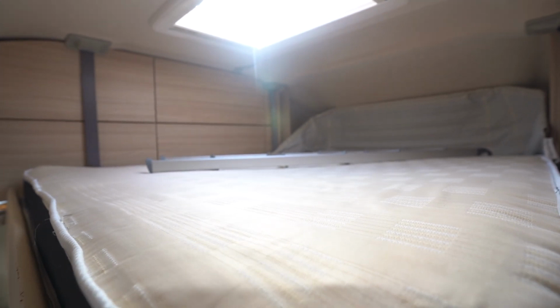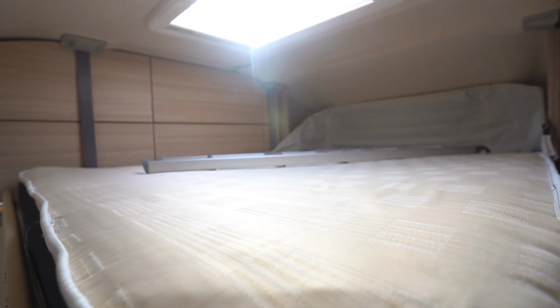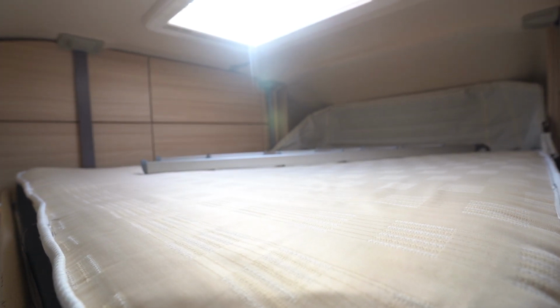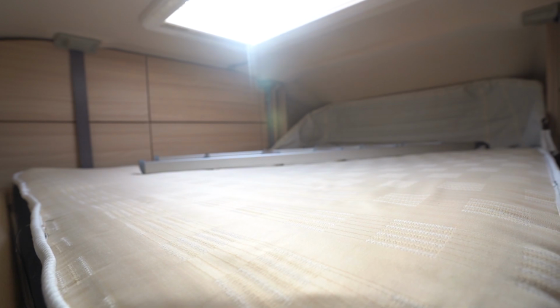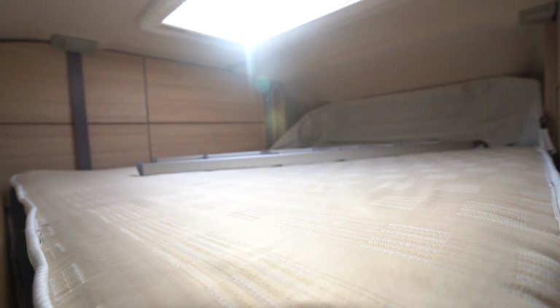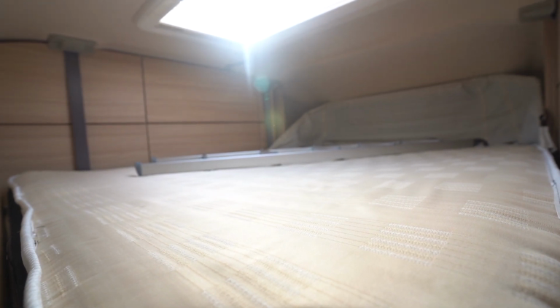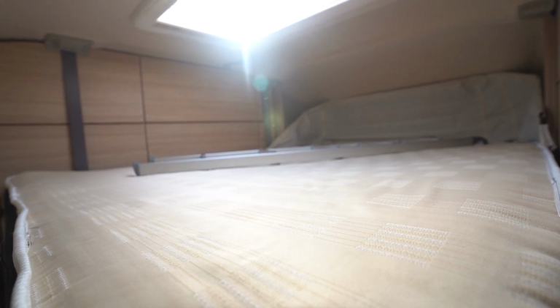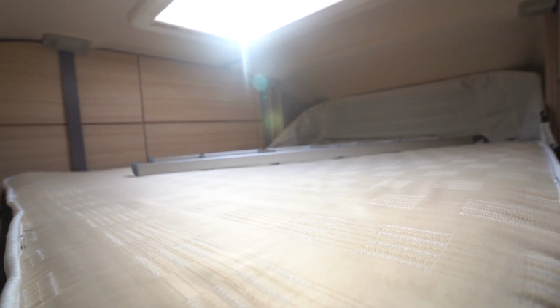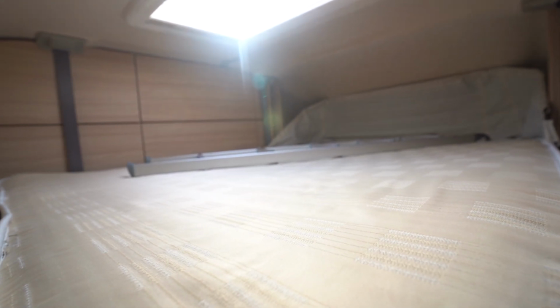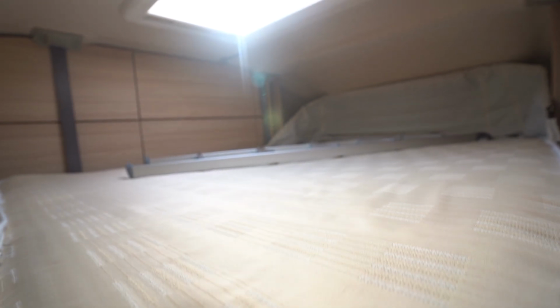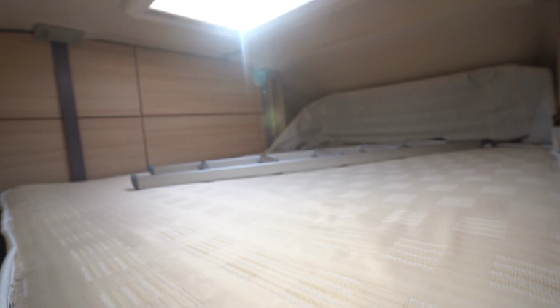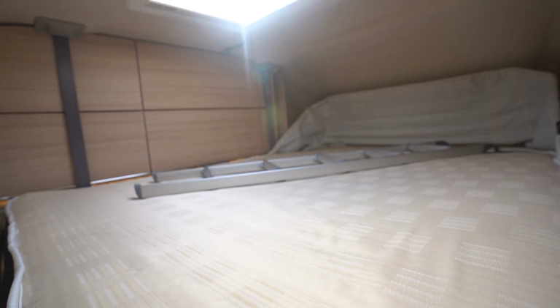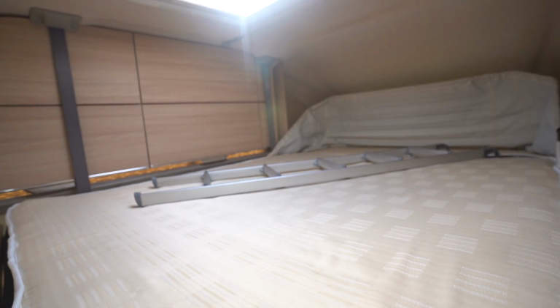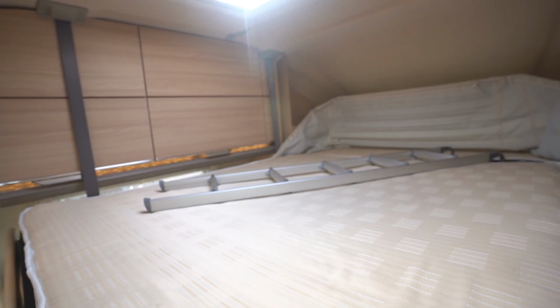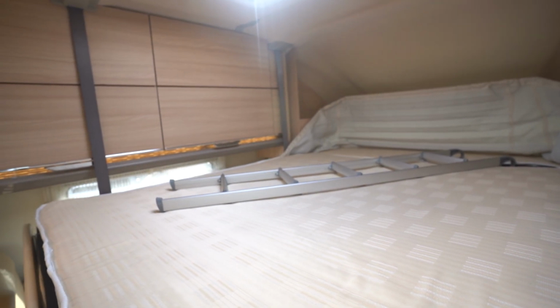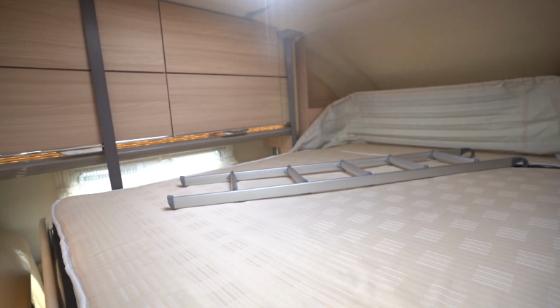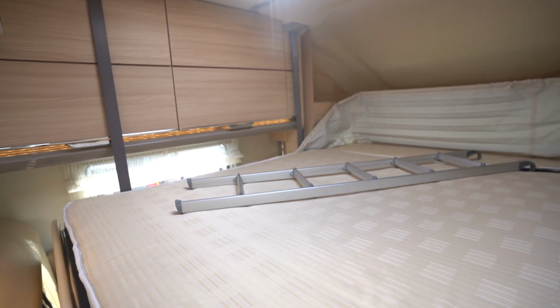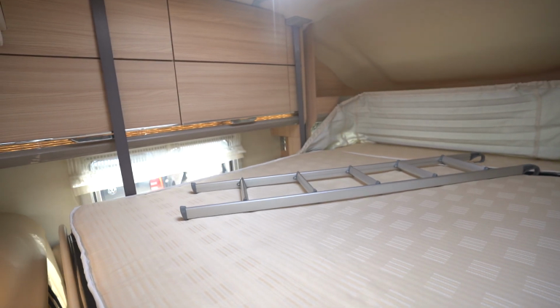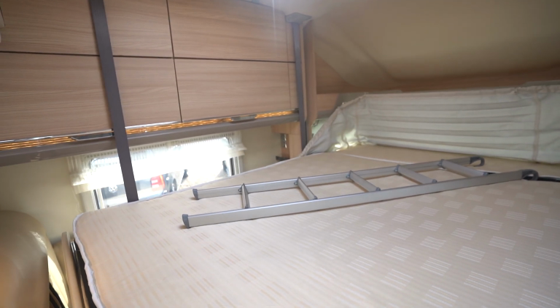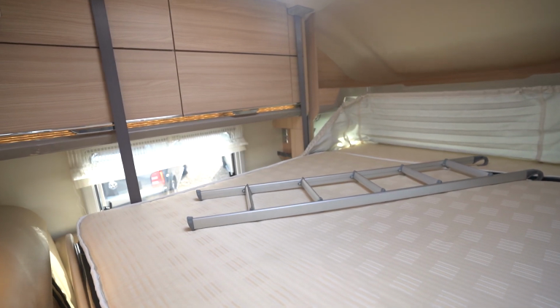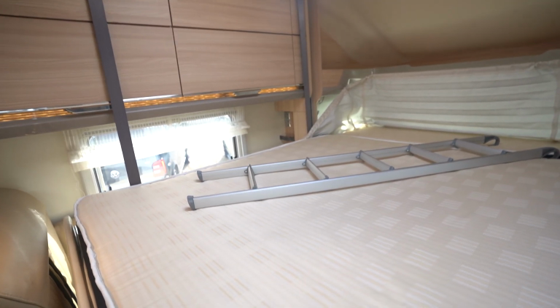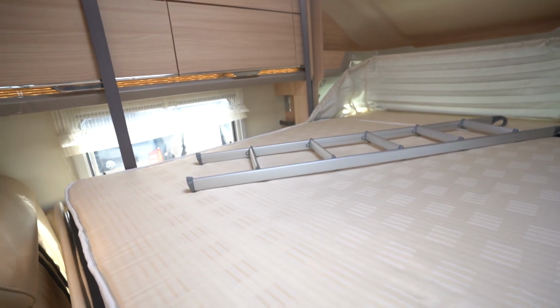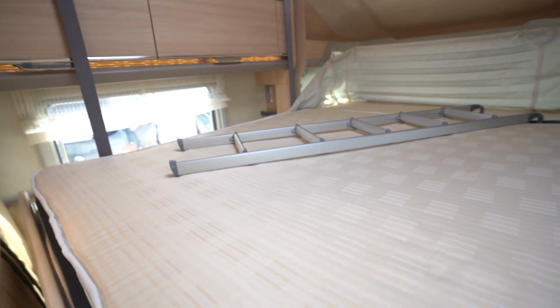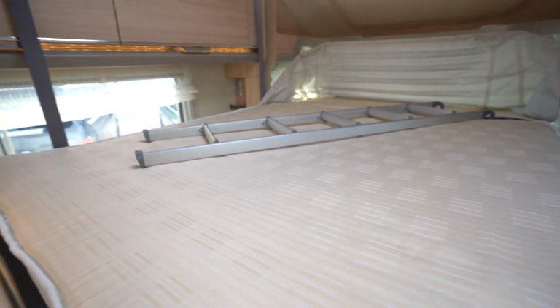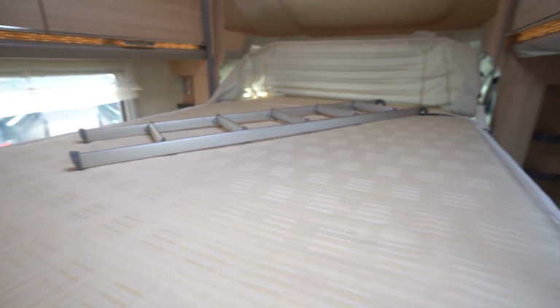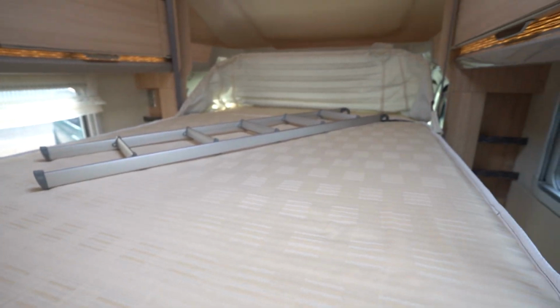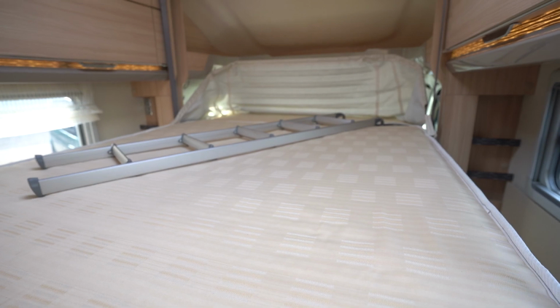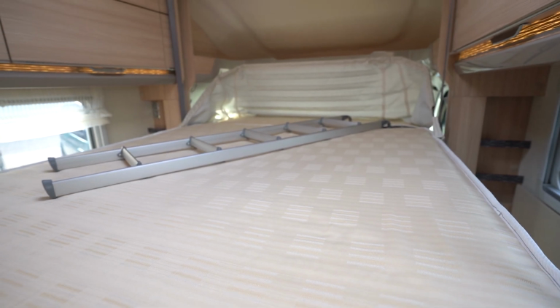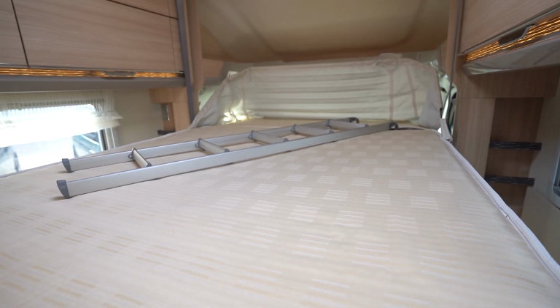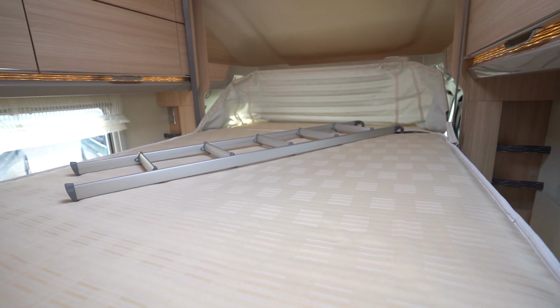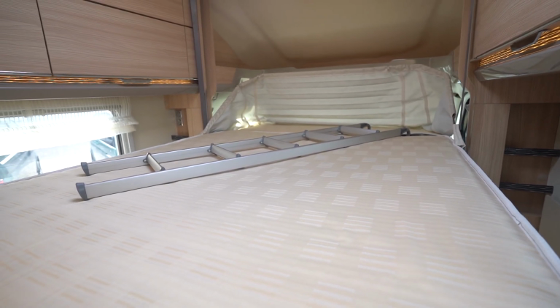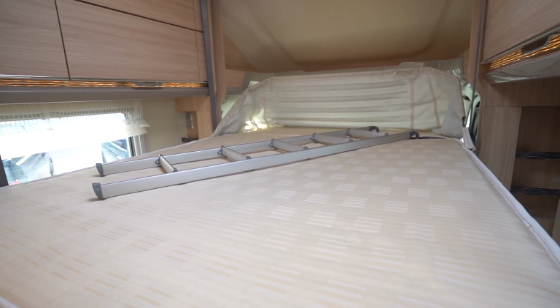On this particular model we've got the ladder stored up there — it comes down a bit further. Then you've got this large double bed which is bigger than most motorhomes.